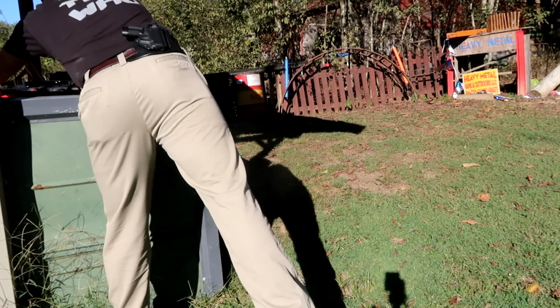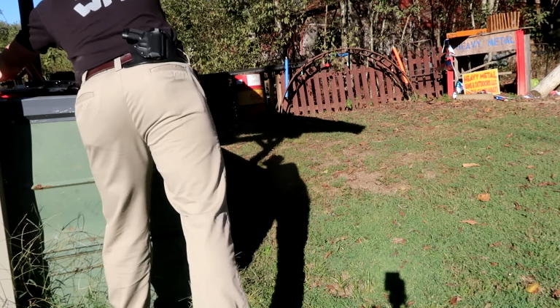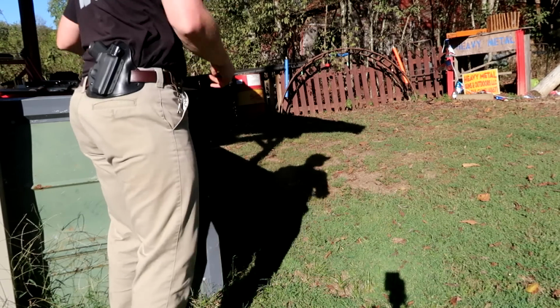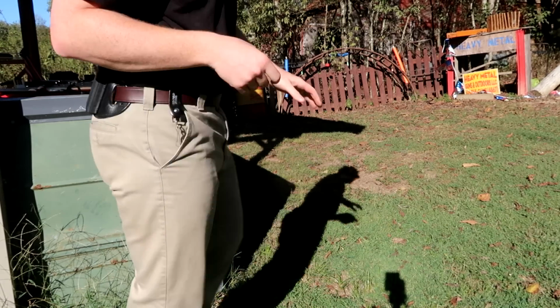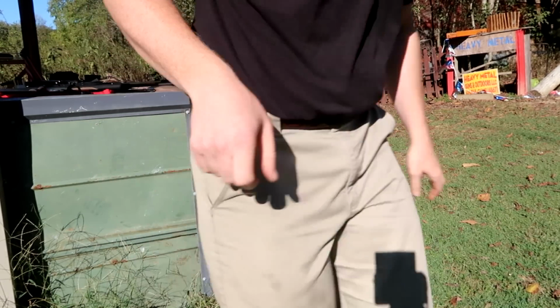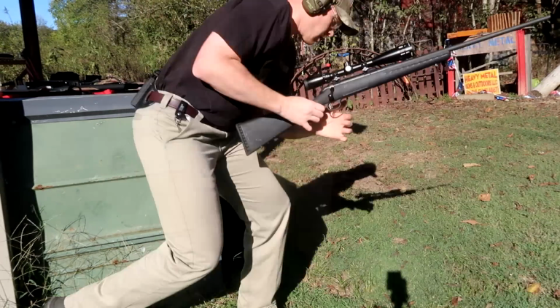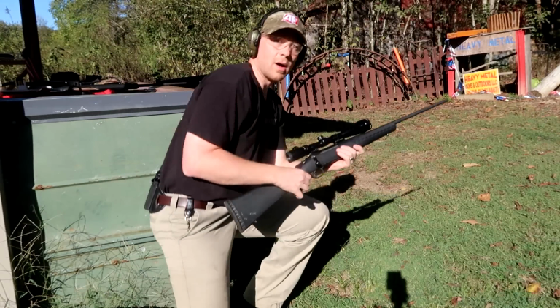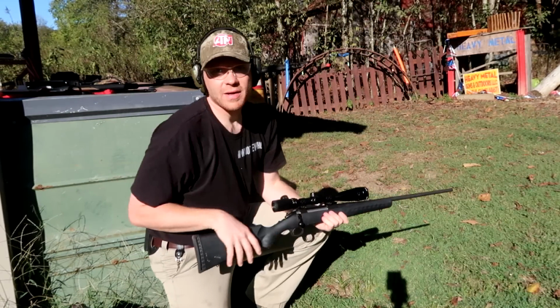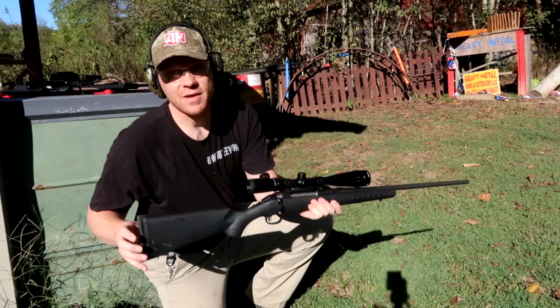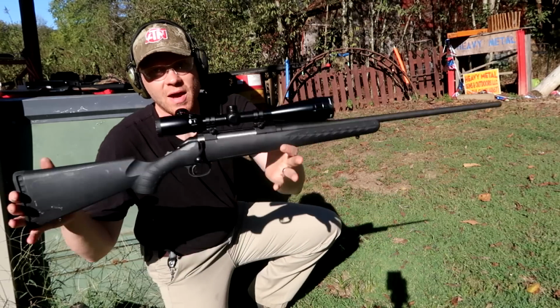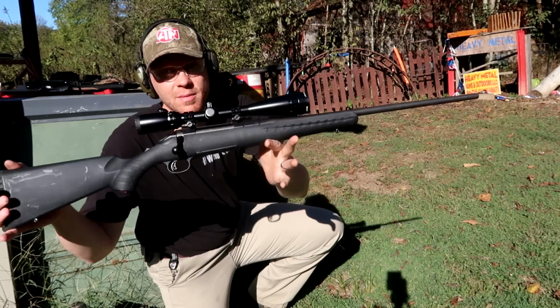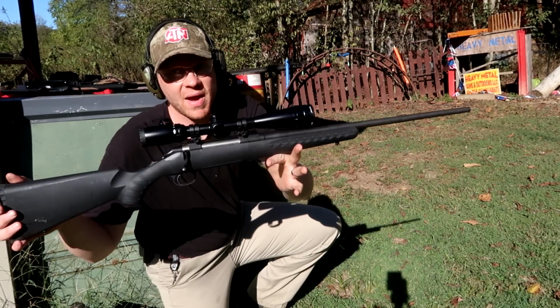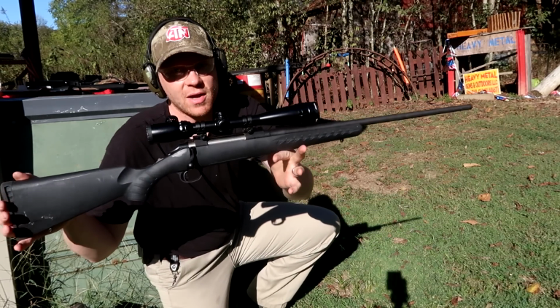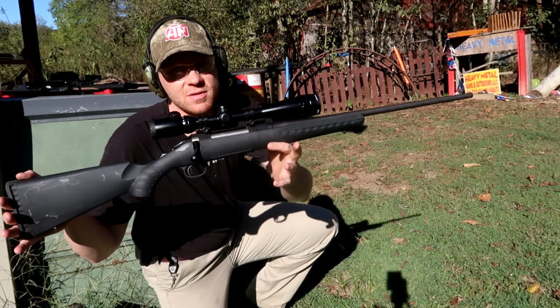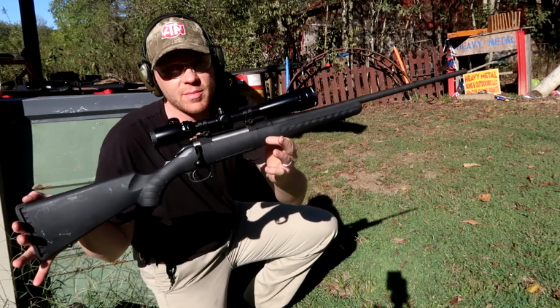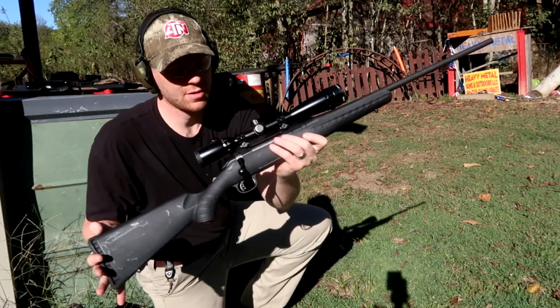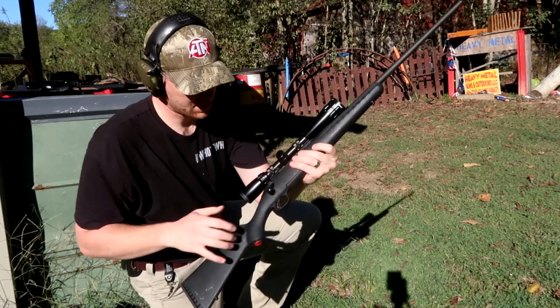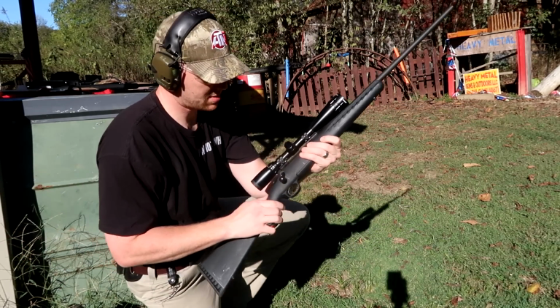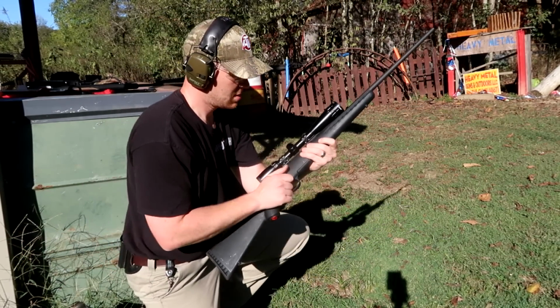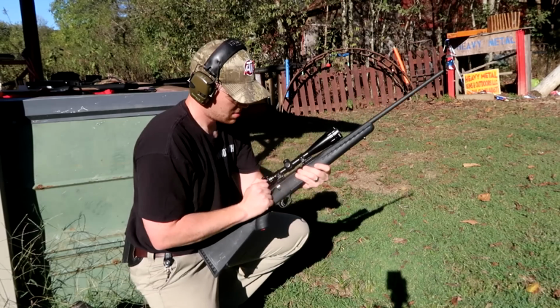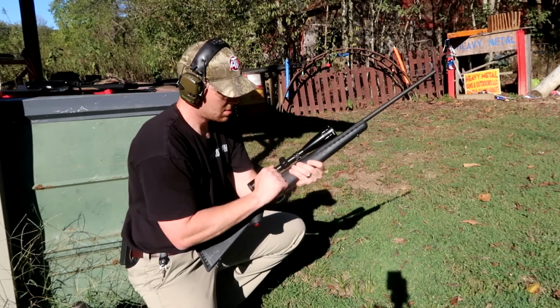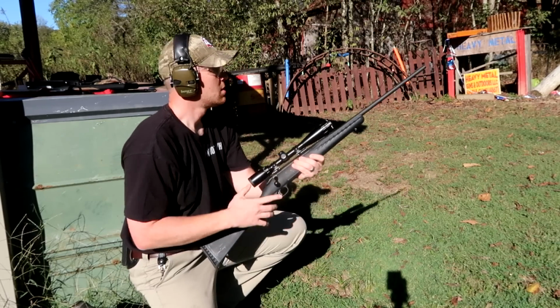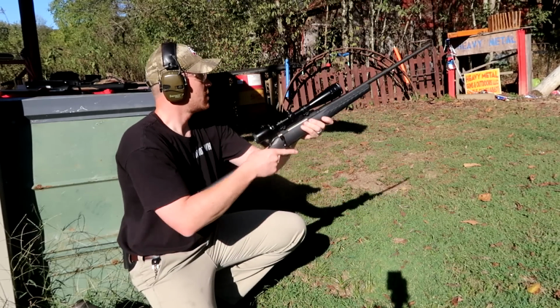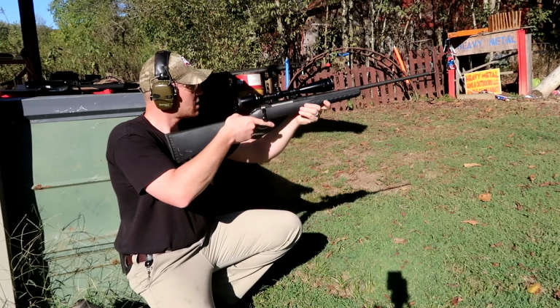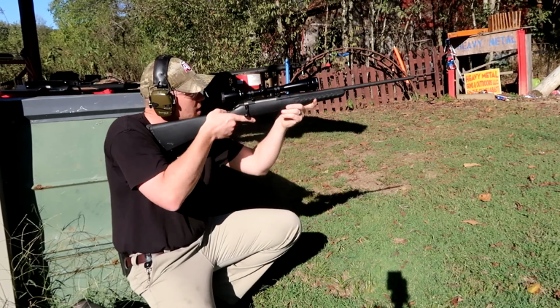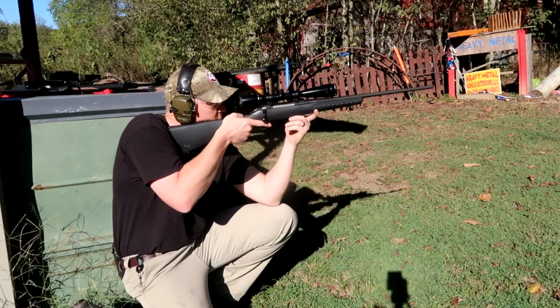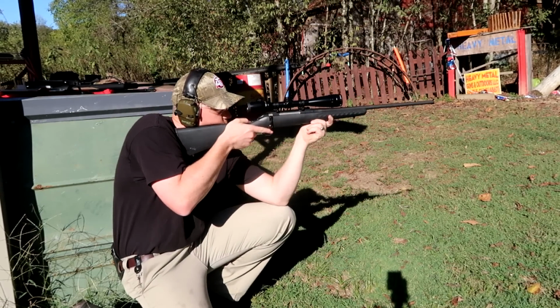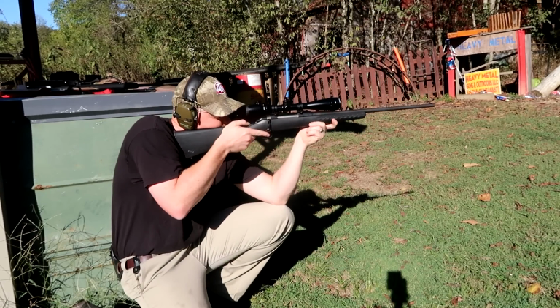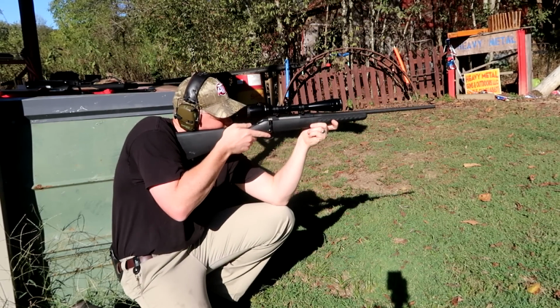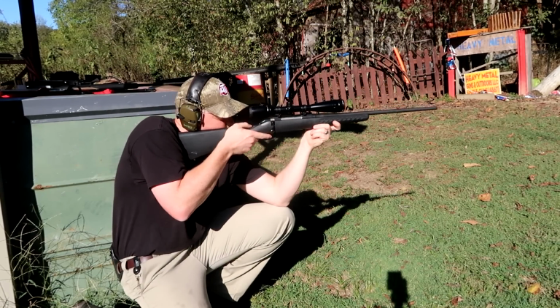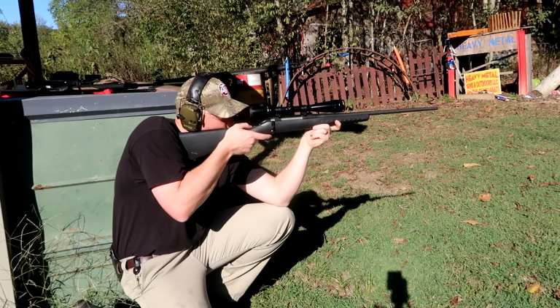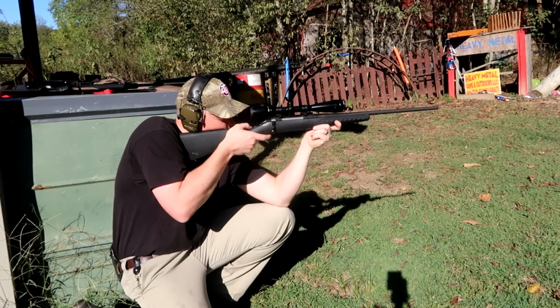That's almost better than Tanner right? Alright, now this is my matching rifle — this is a Ruger American, and this one is the 30-06. See if we can hit the hedge apple with this one. Yeah buddy!